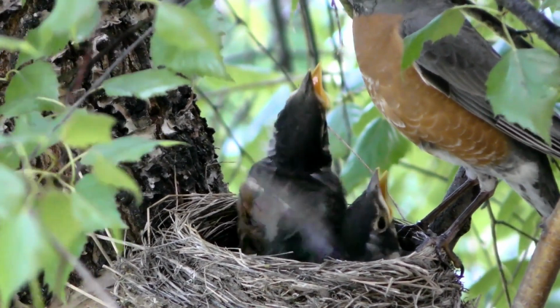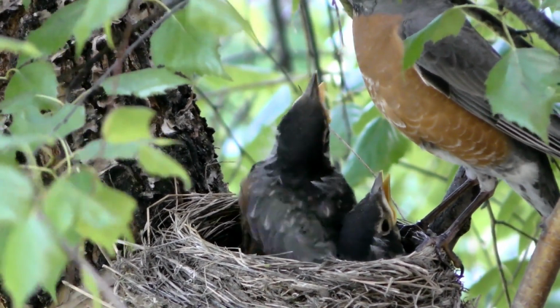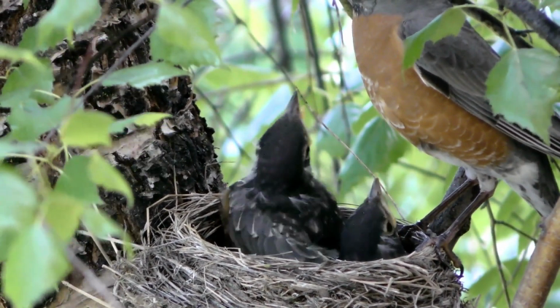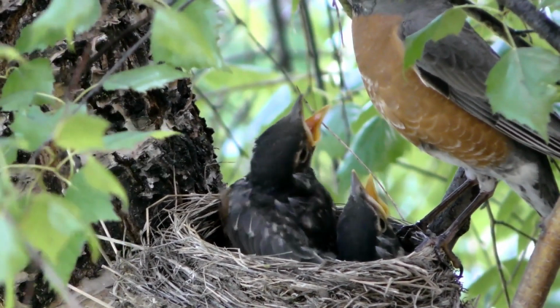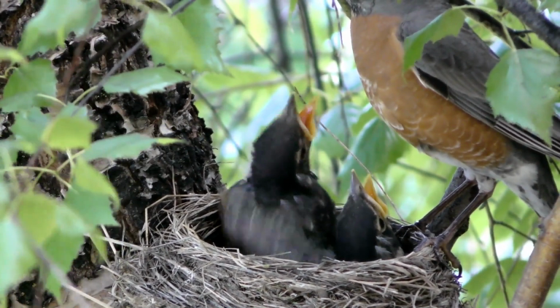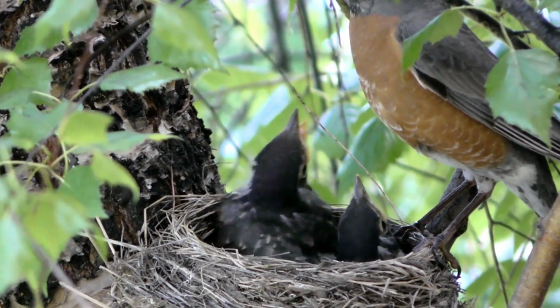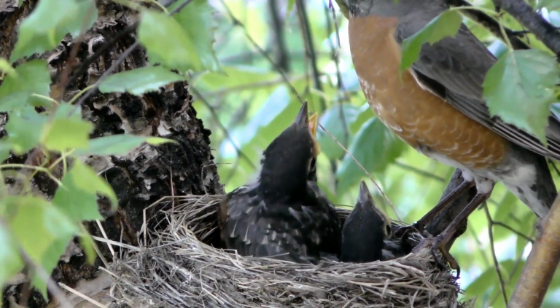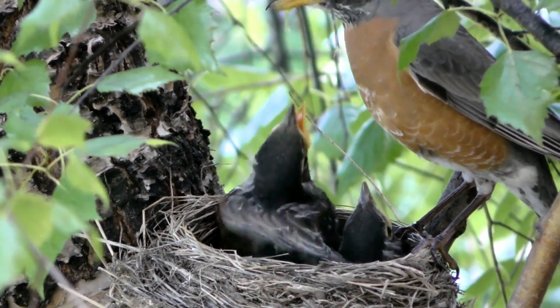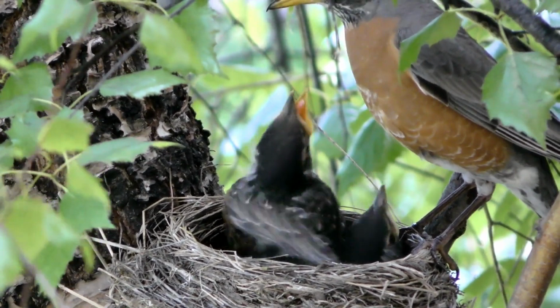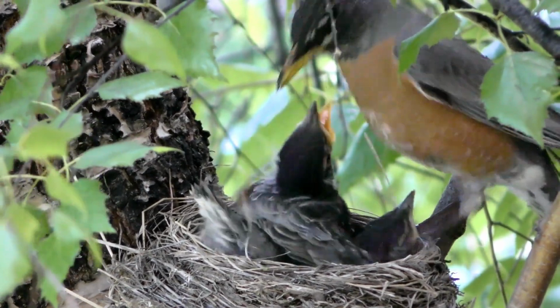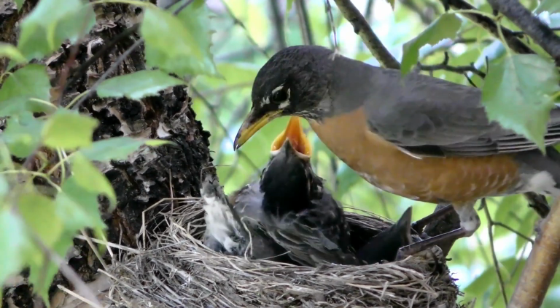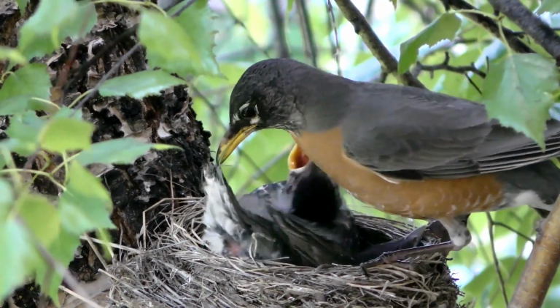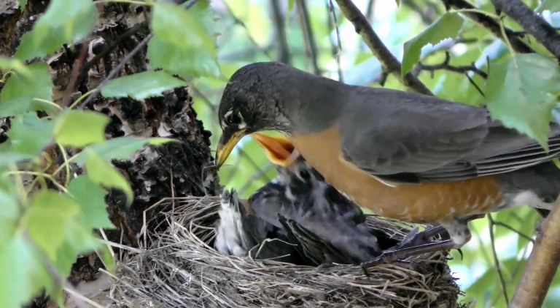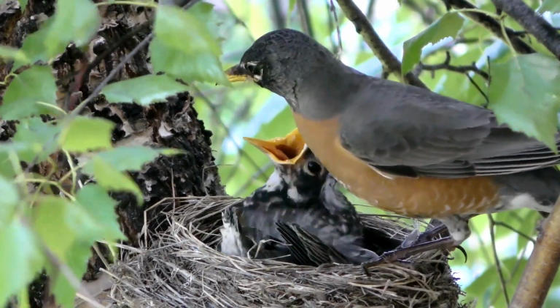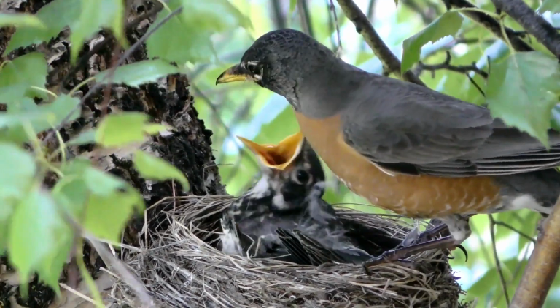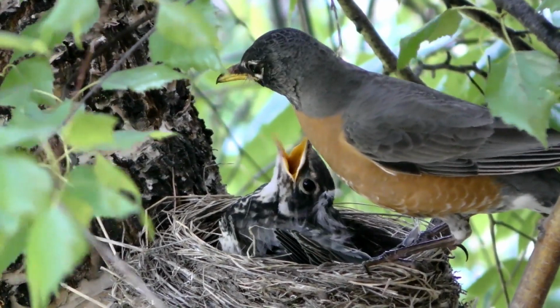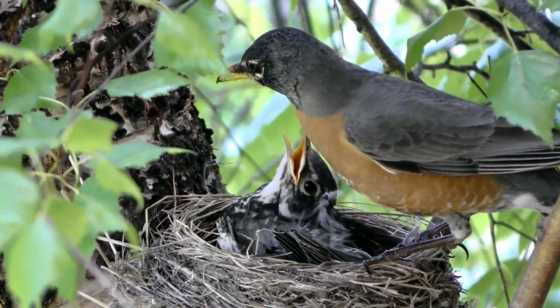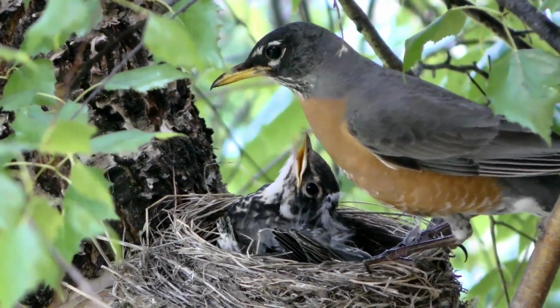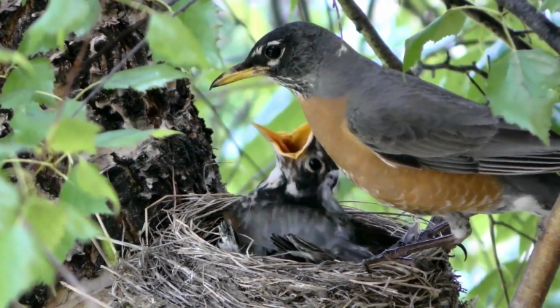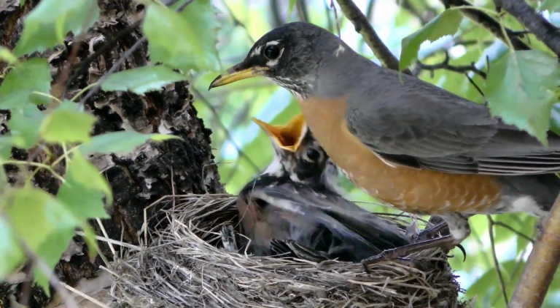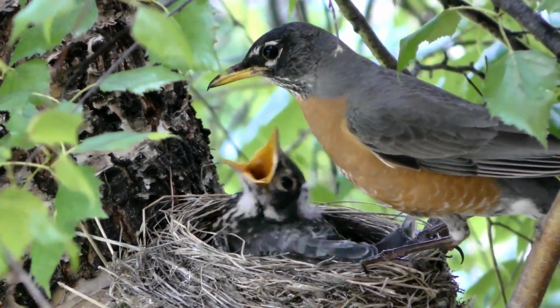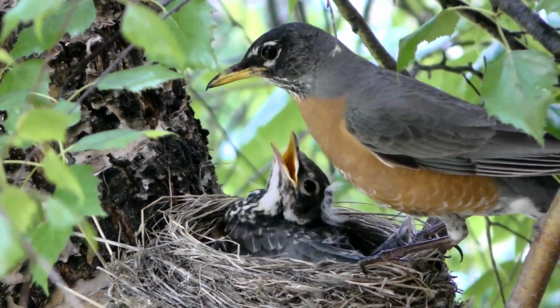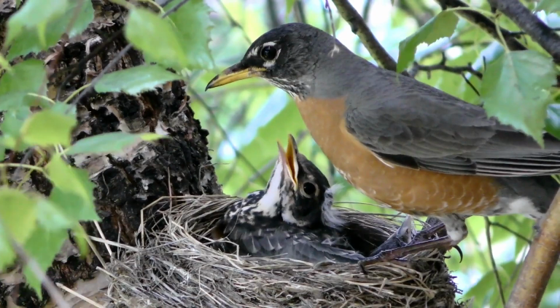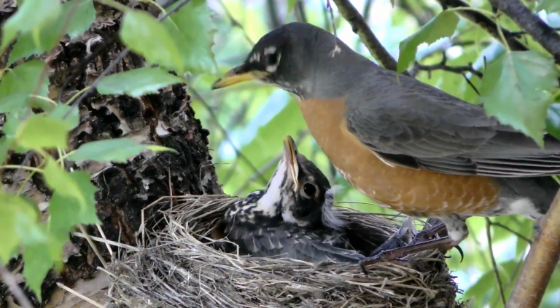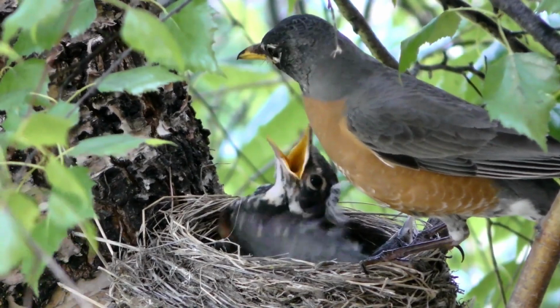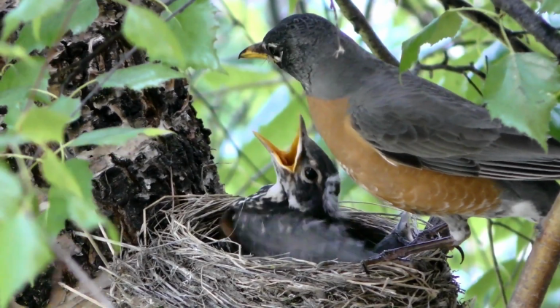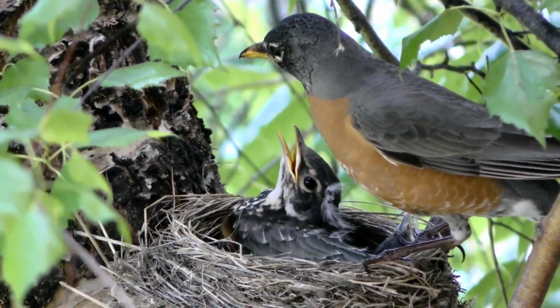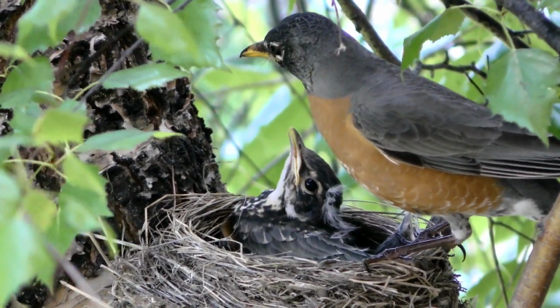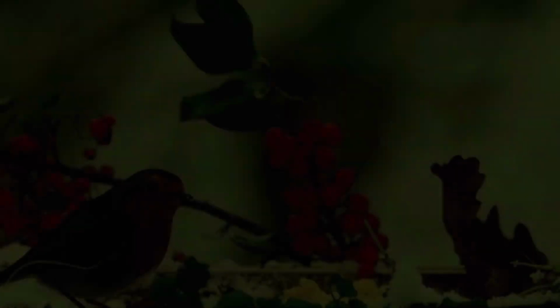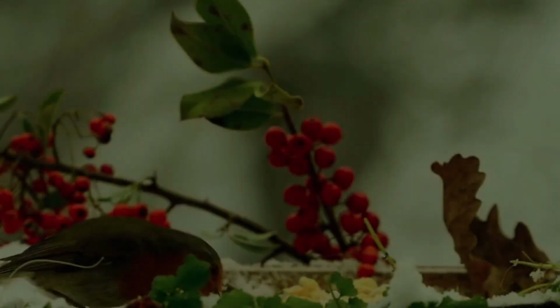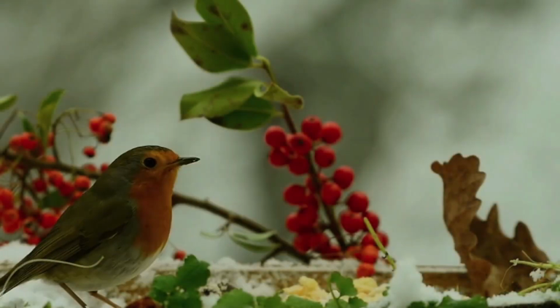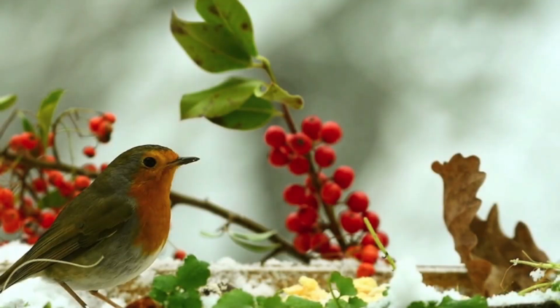The coloration of the breast is more vibrant in males and often less intense in females. Eyes: they have large, dark eyes with a distinctive white ring around each eye.